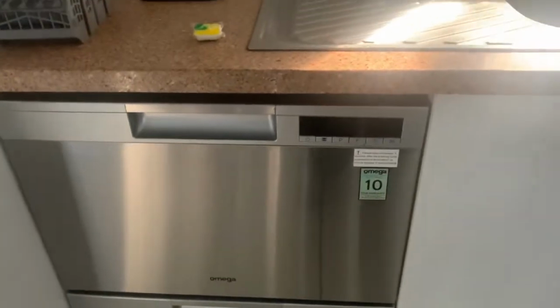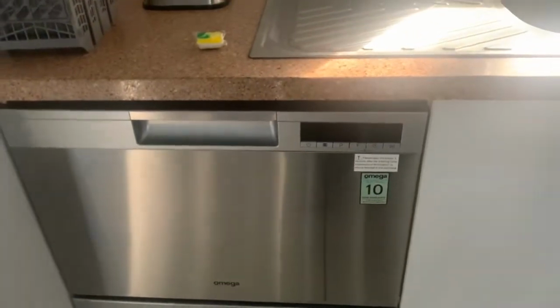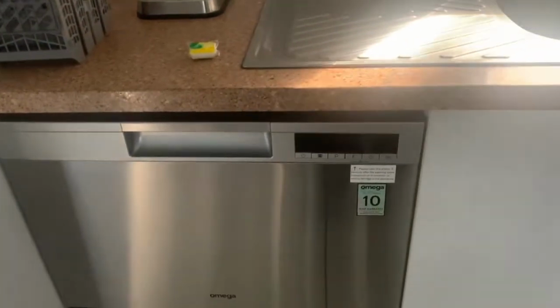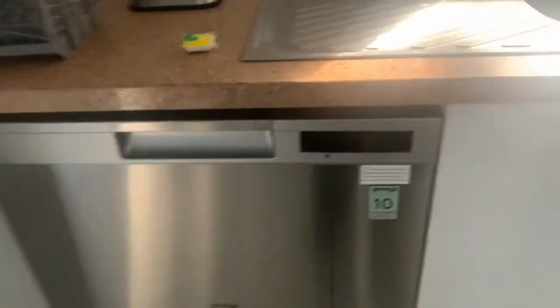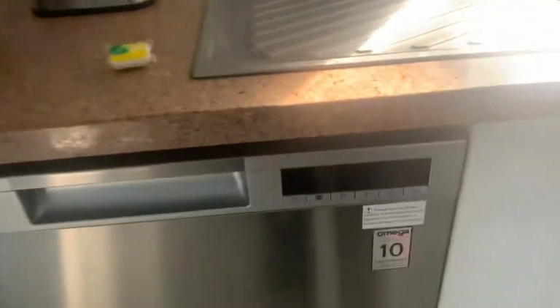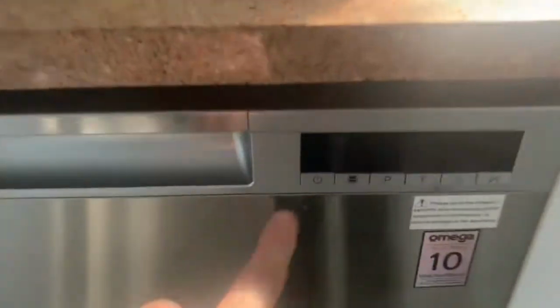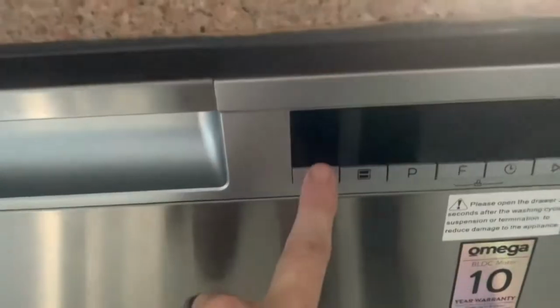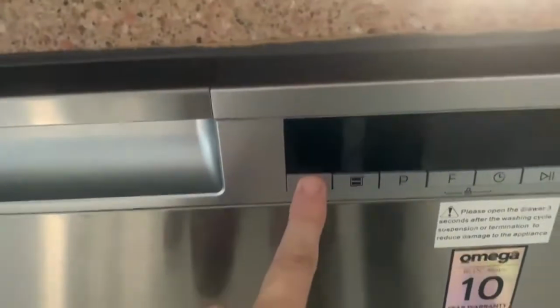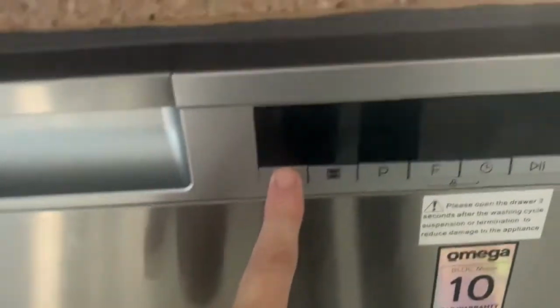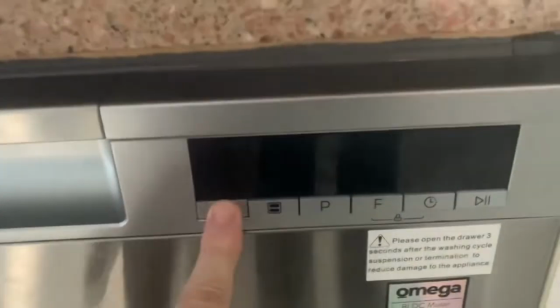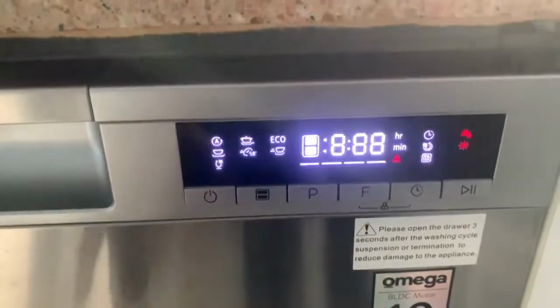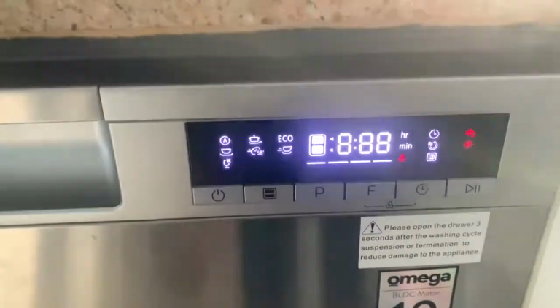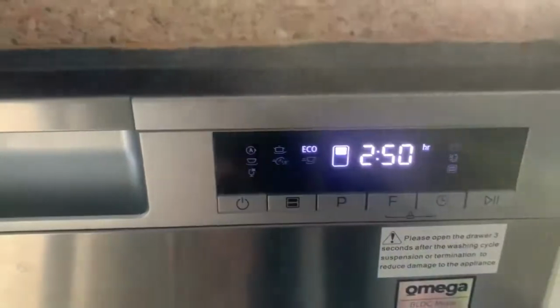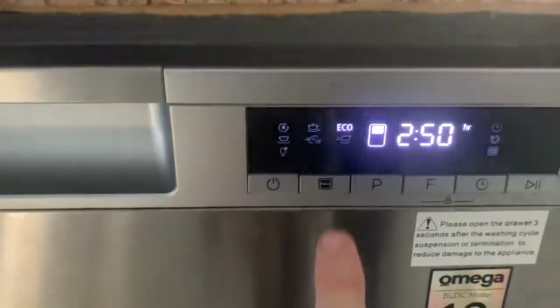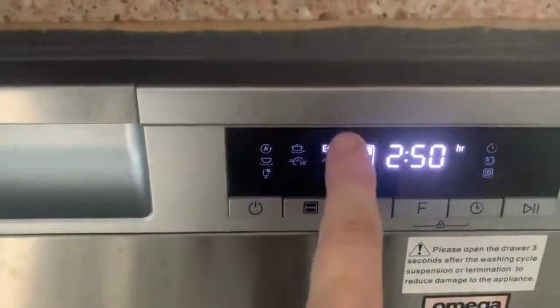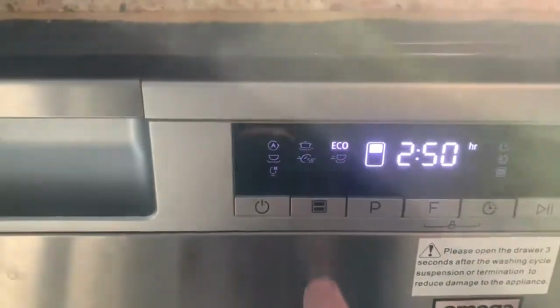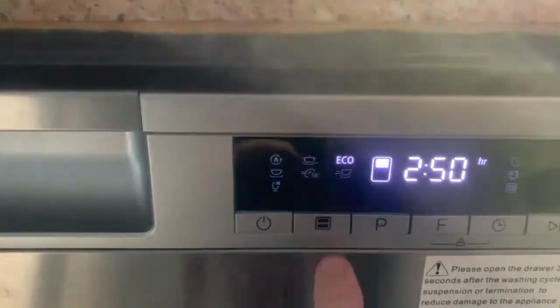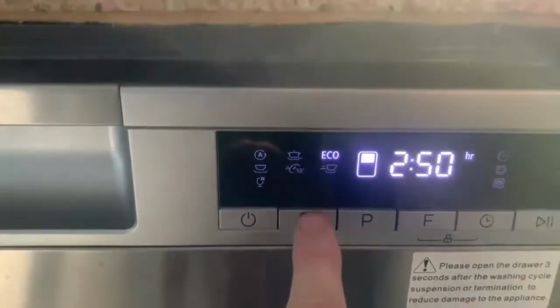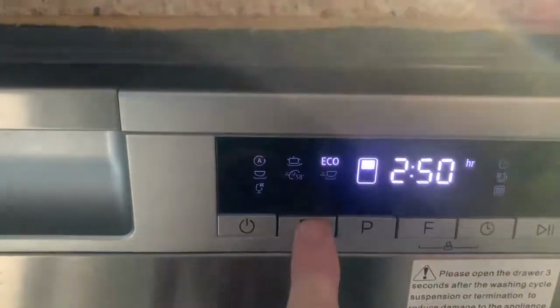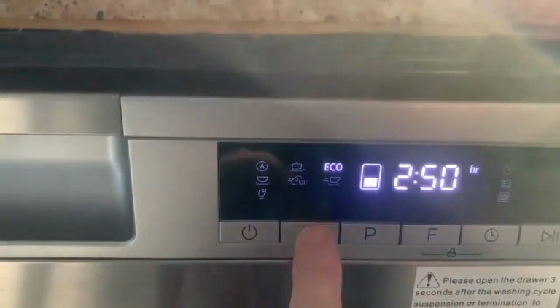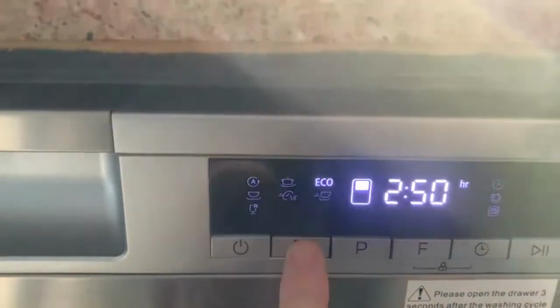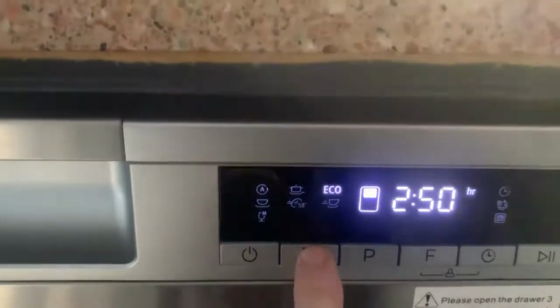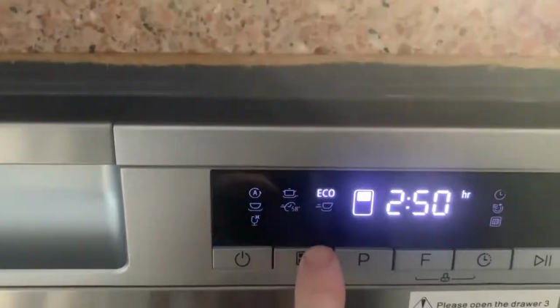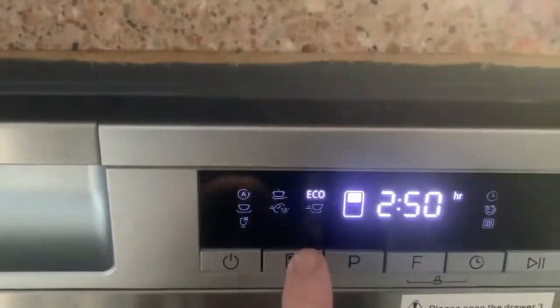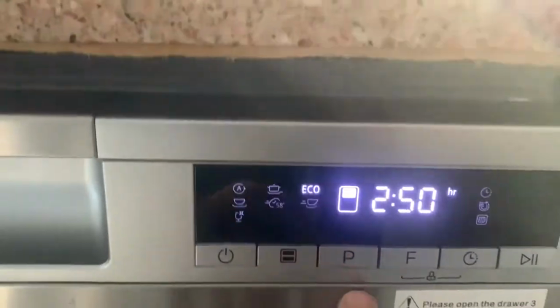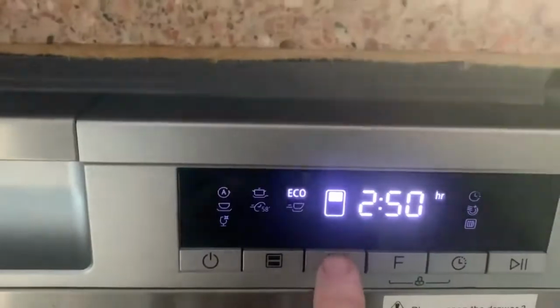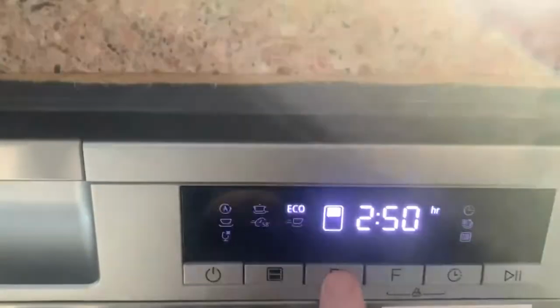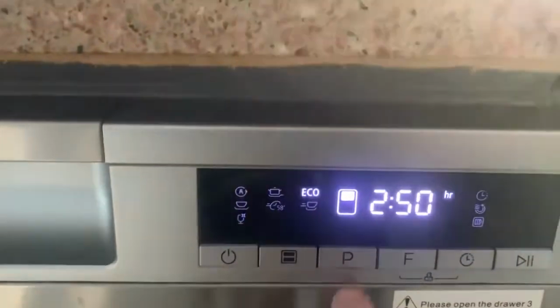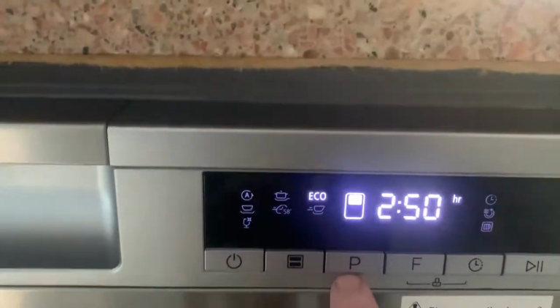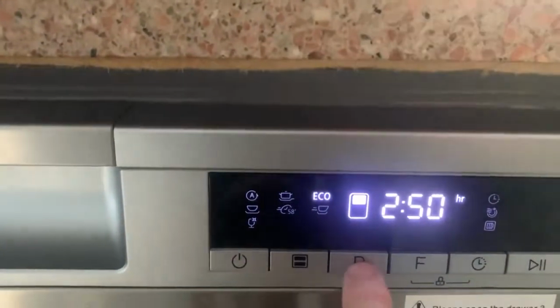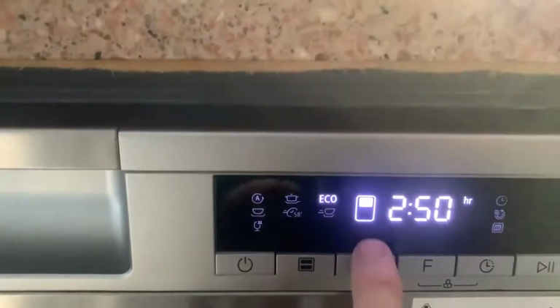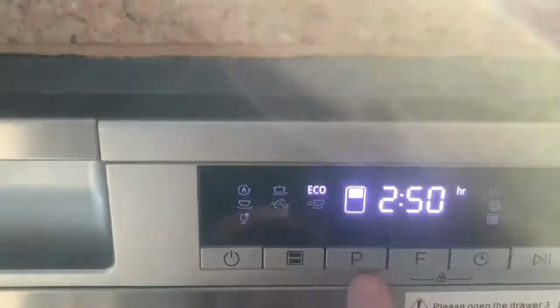So the cycle that I've found most useful - I'll just take you through this - so that's putting it on, and it comes up as an eco cycle. You can change your tray - top and bottom - and you can run them both at the same time, you just have to set them separately.